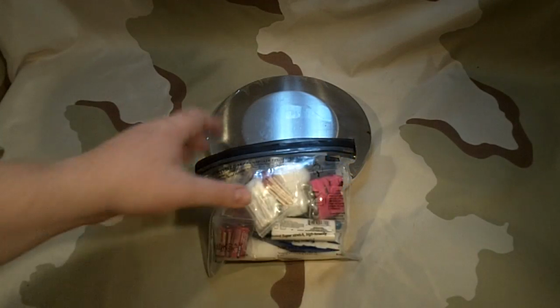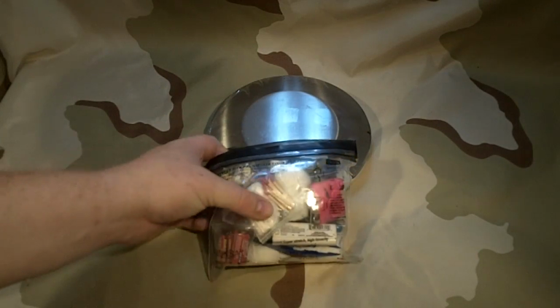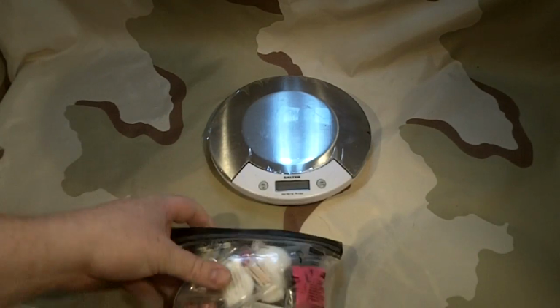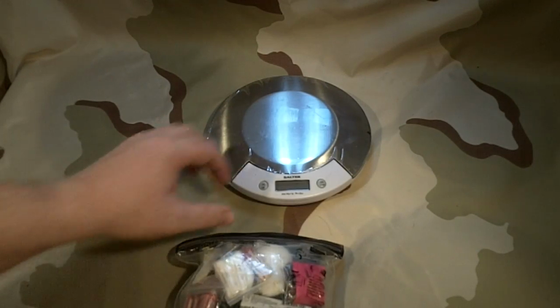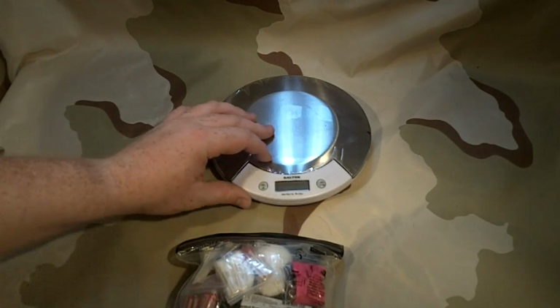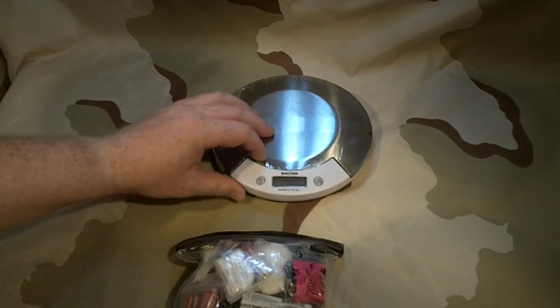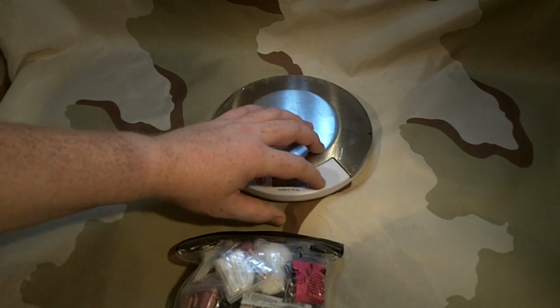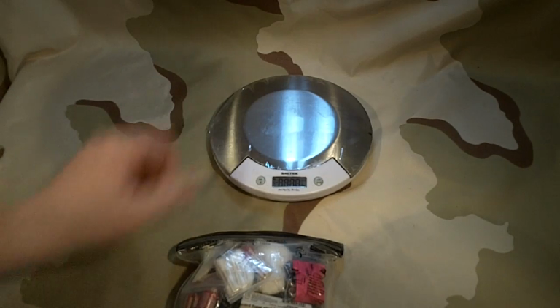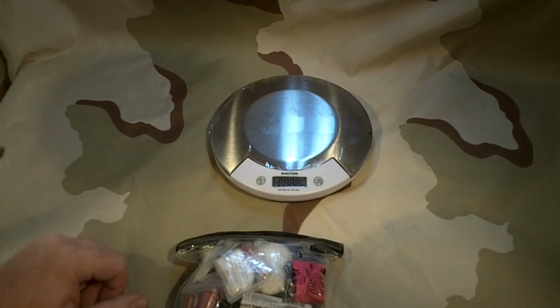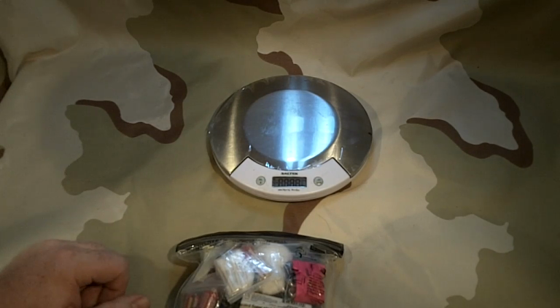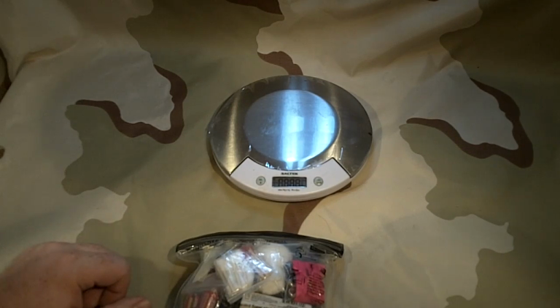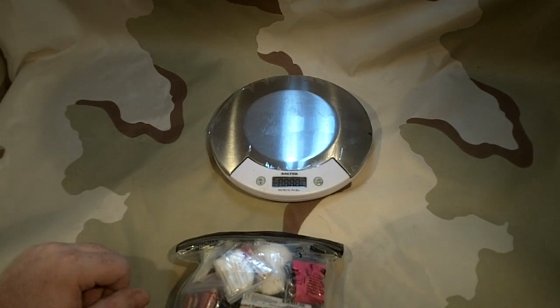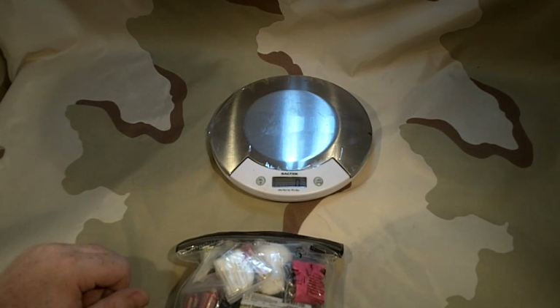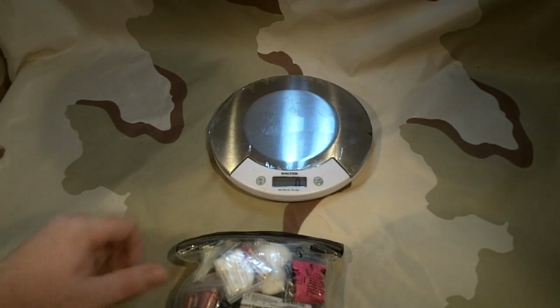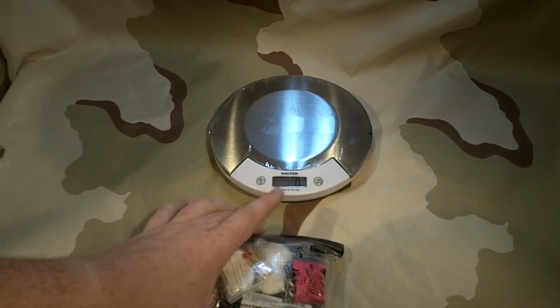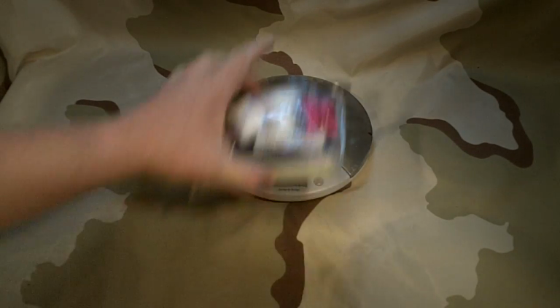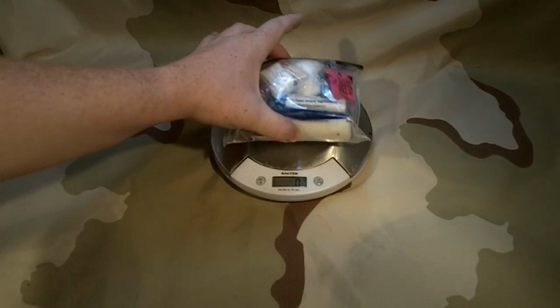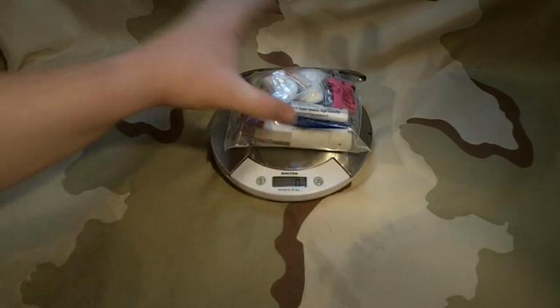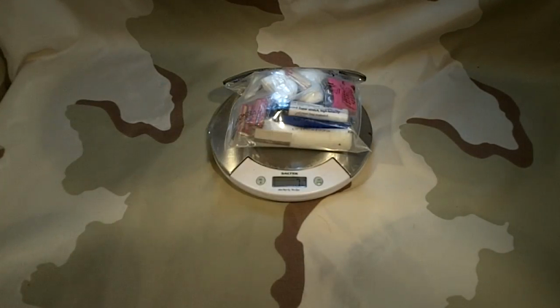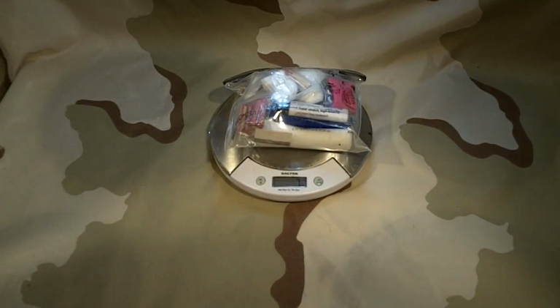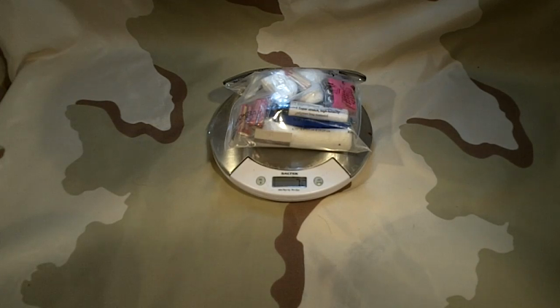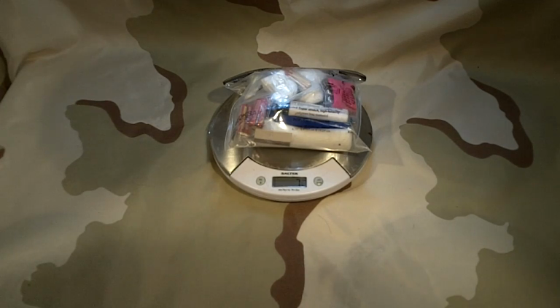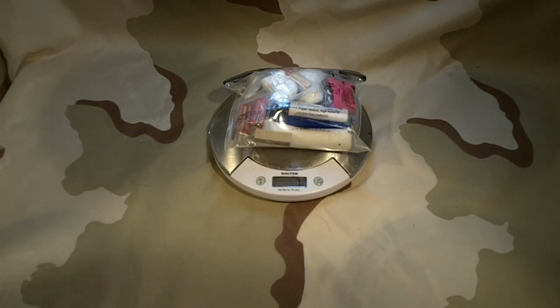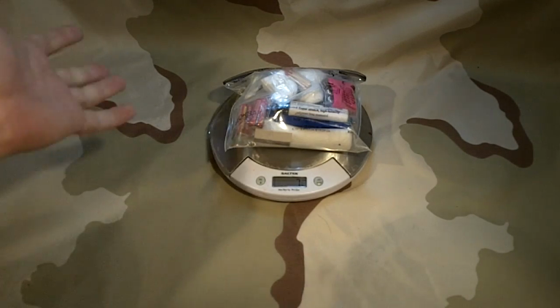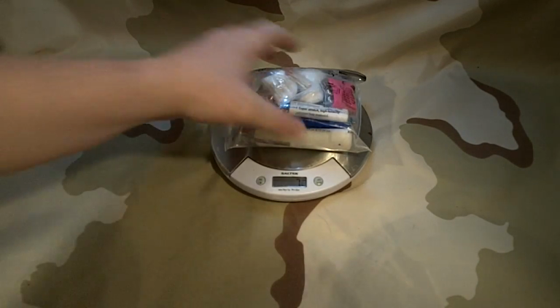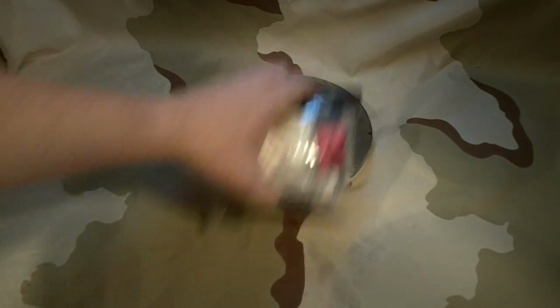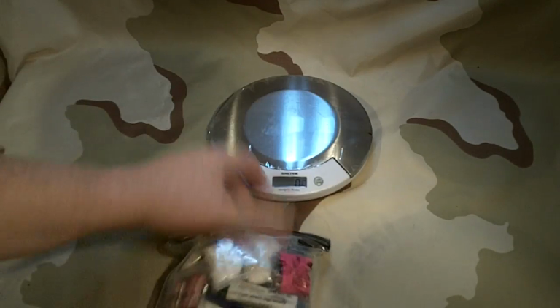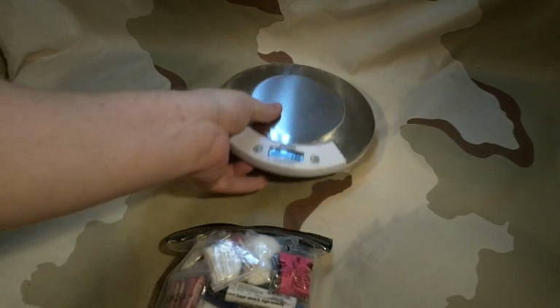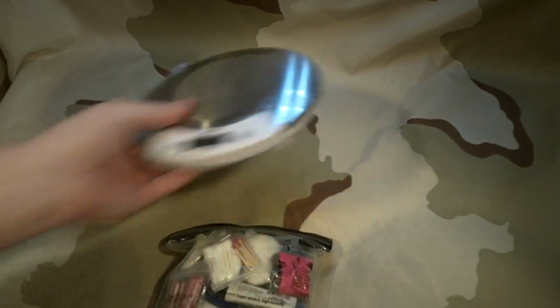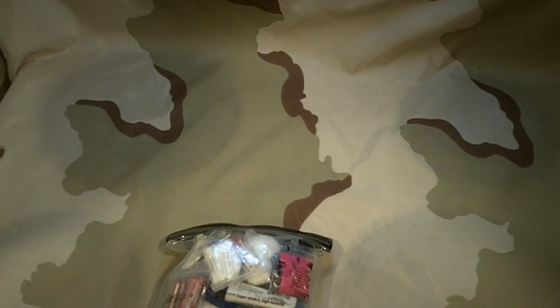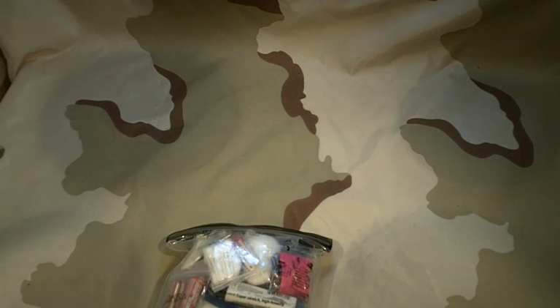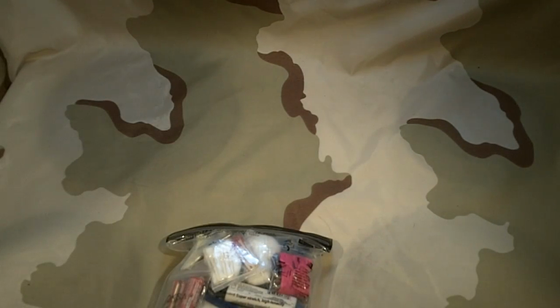This is the pack that I keep for Max, and I thought I would weigh it — I have never weighed it. This is going to be in ounces: seven ounces. So for seven ounces, this is what you get.